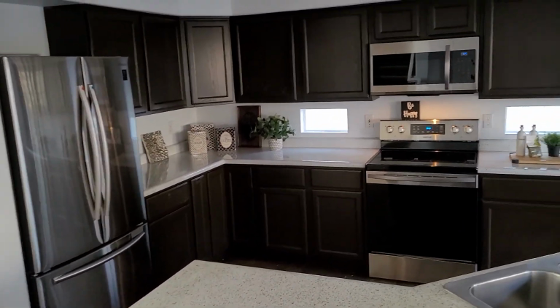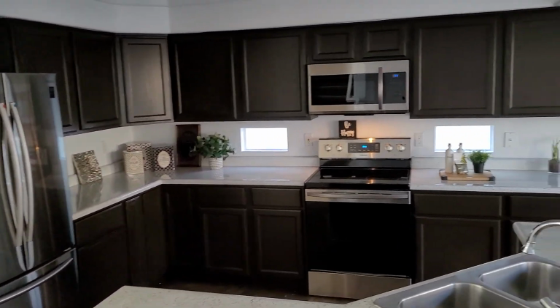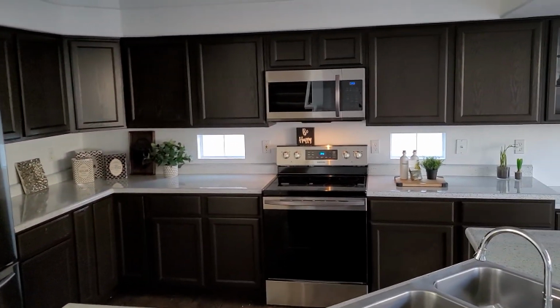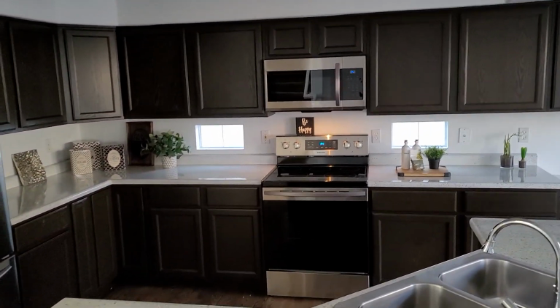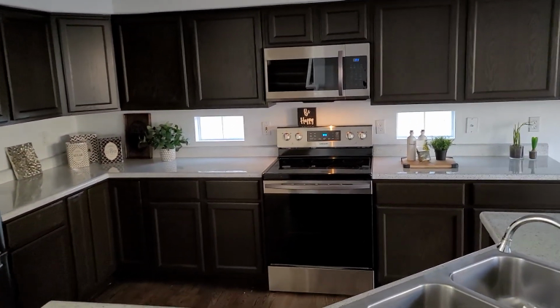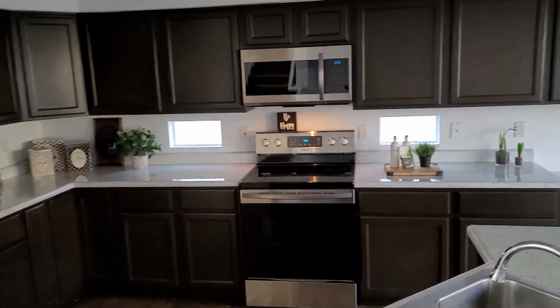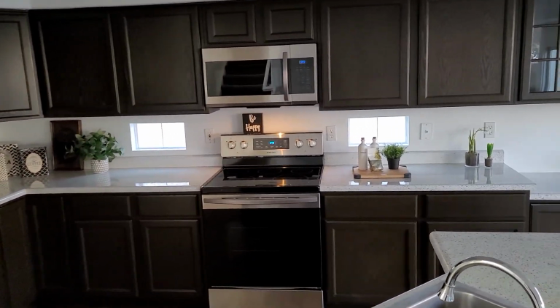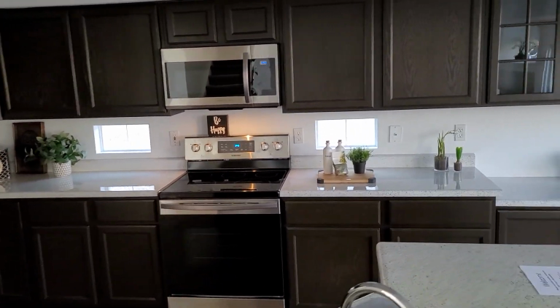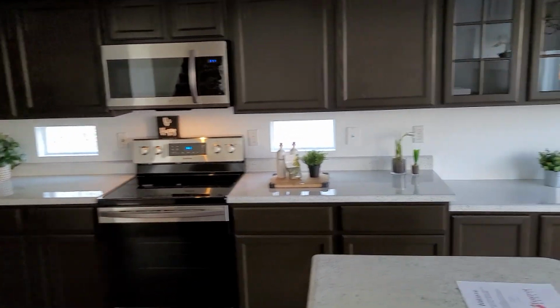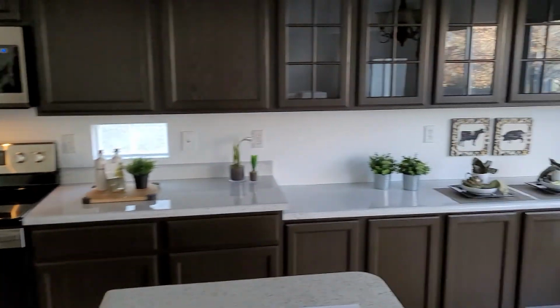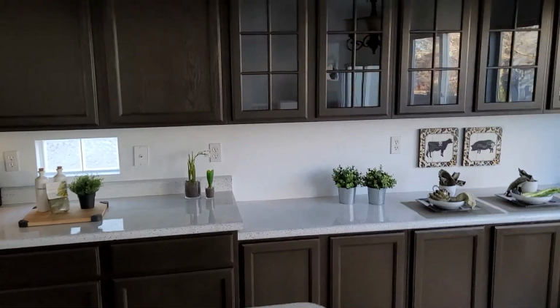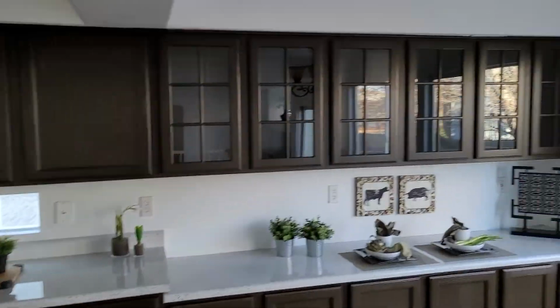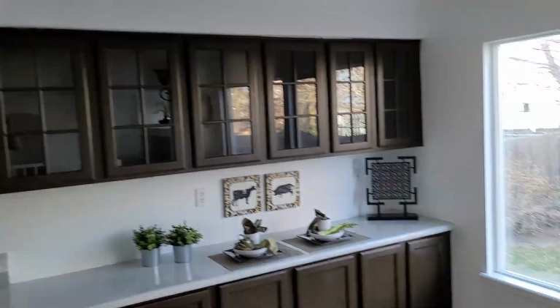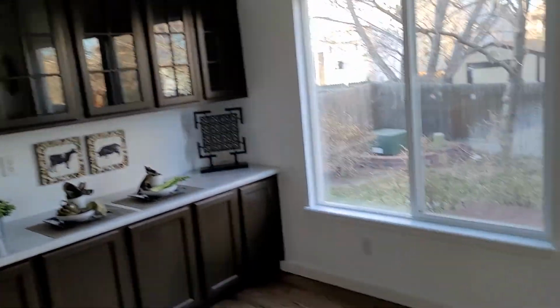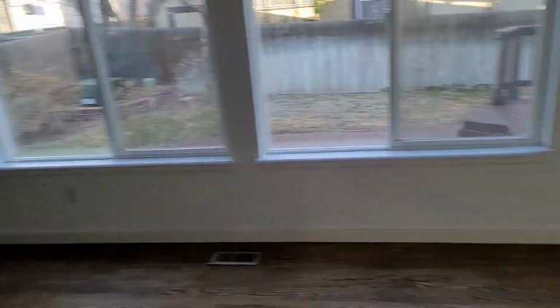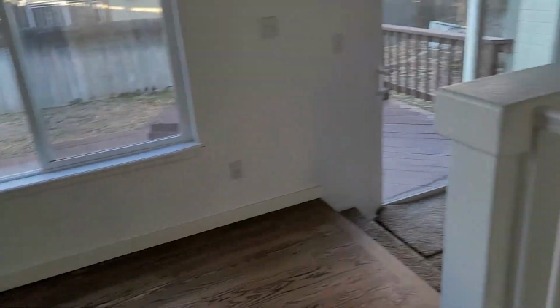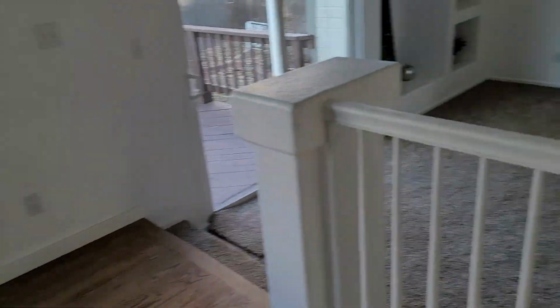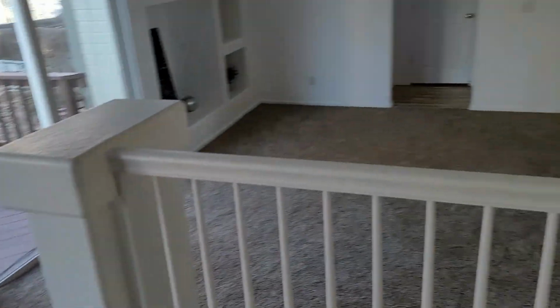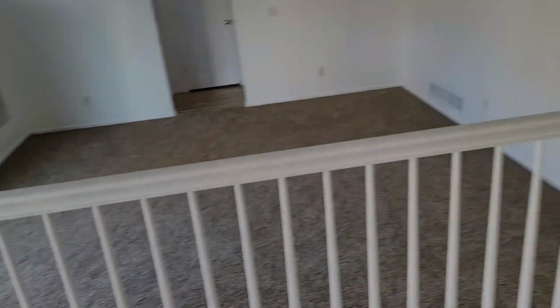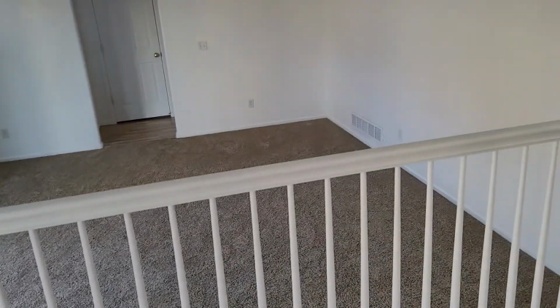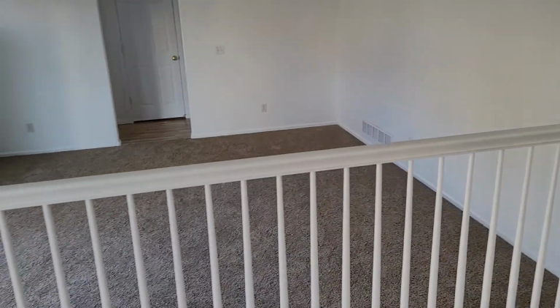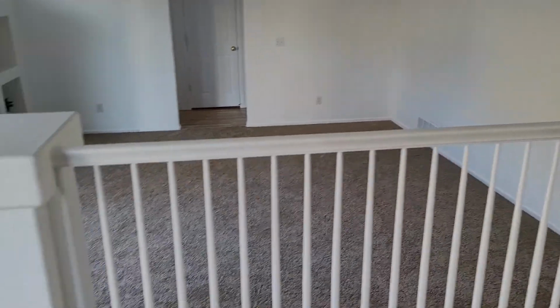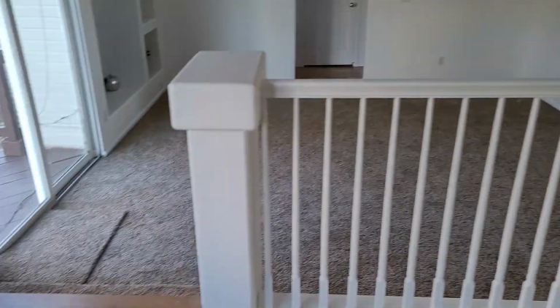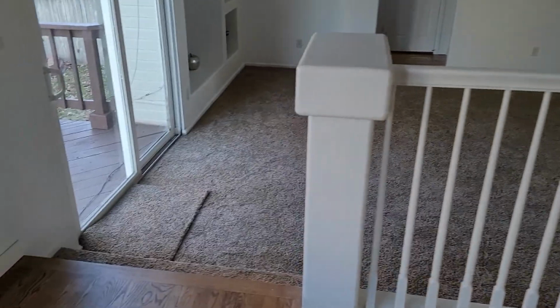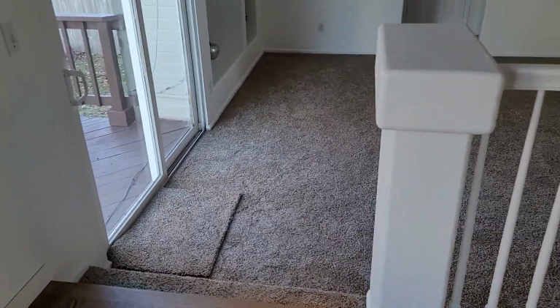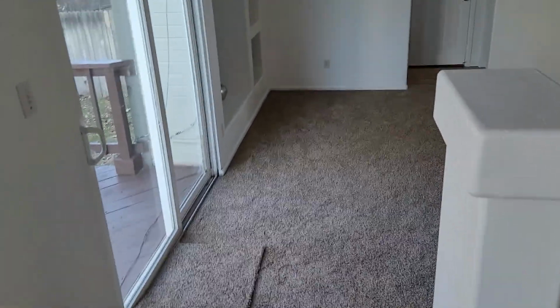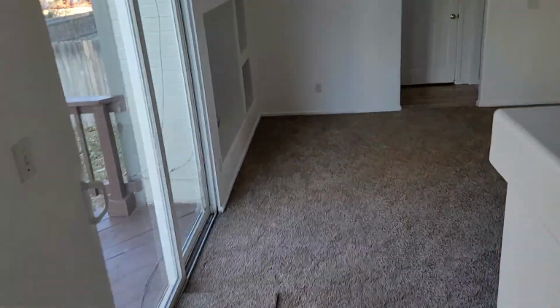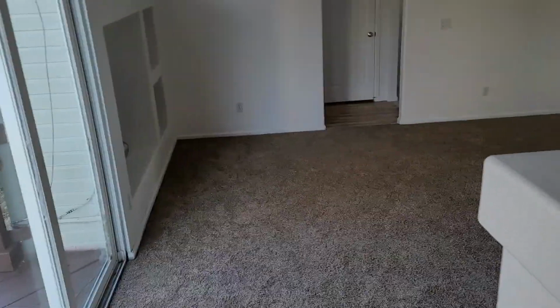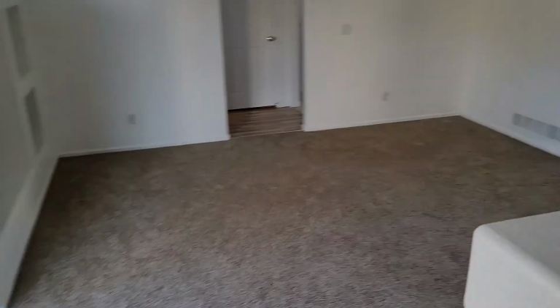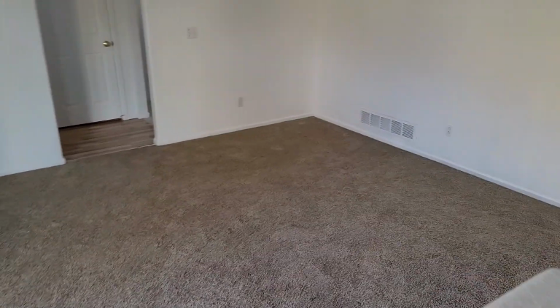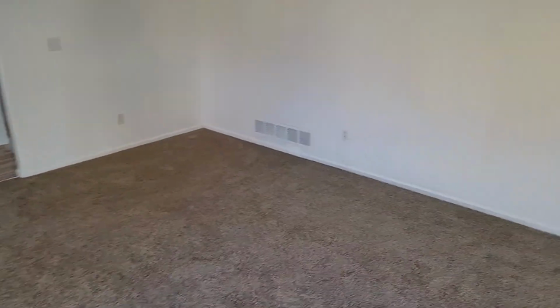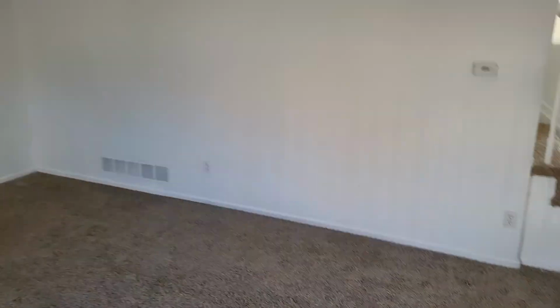Along with new countertops and cabinets. Everything's been redone in this house from top to bottom. The carpet in the living room is brand new, and the whole house has been painted, which is amazing.